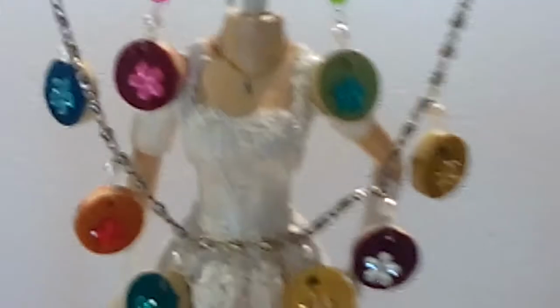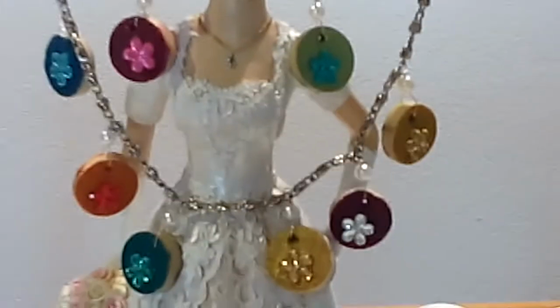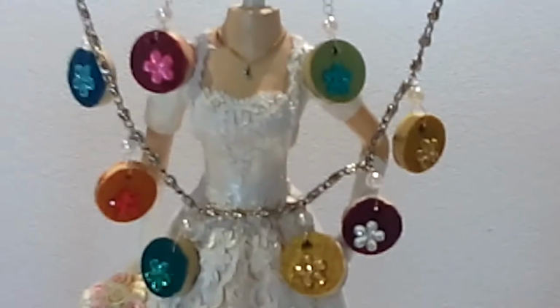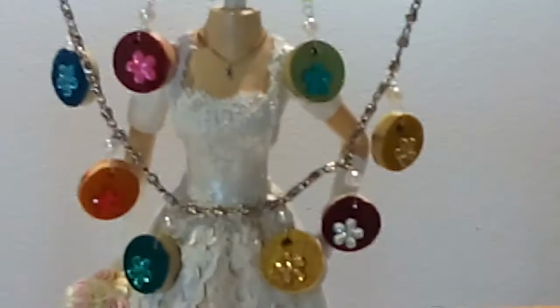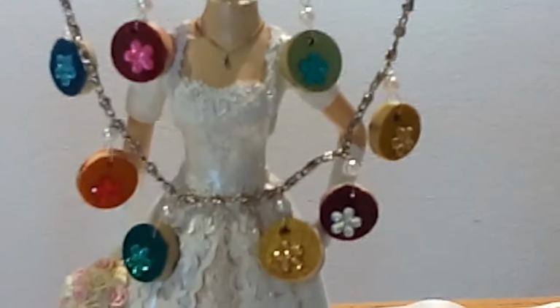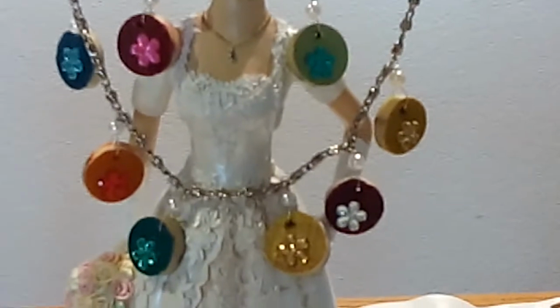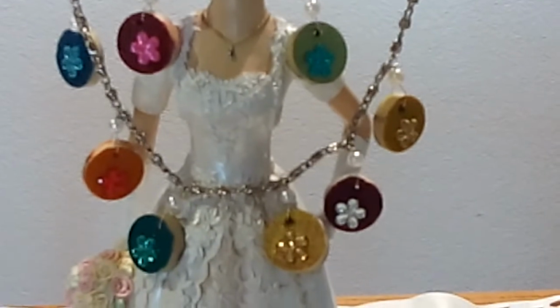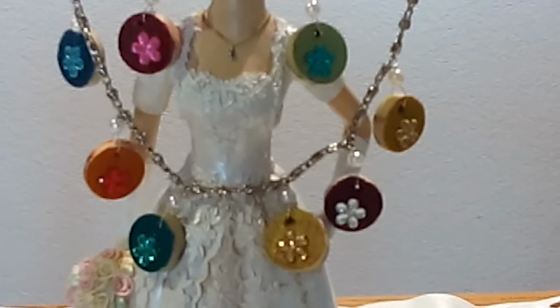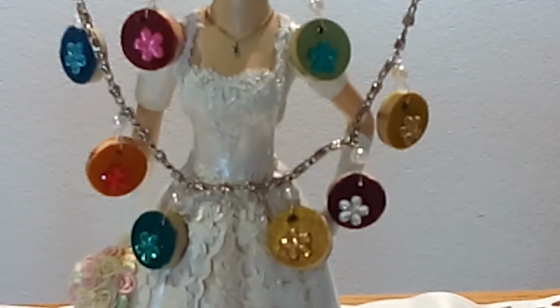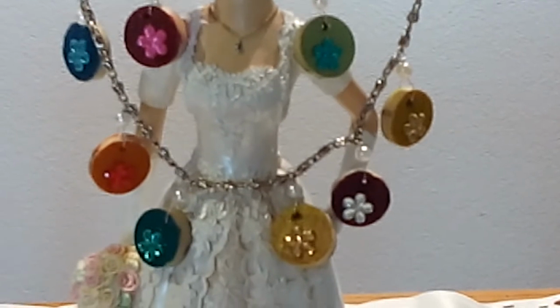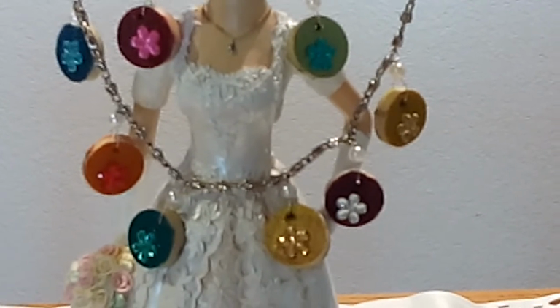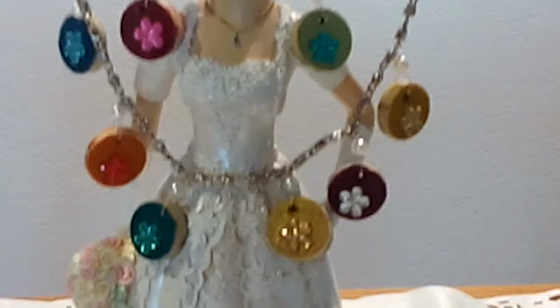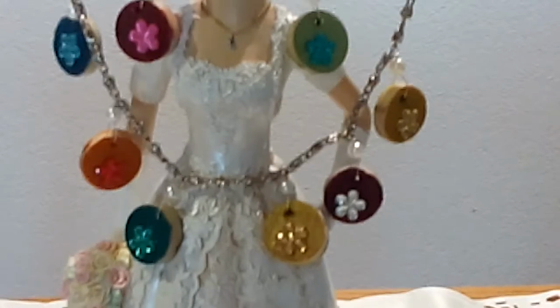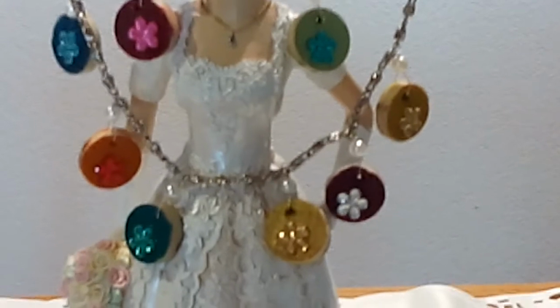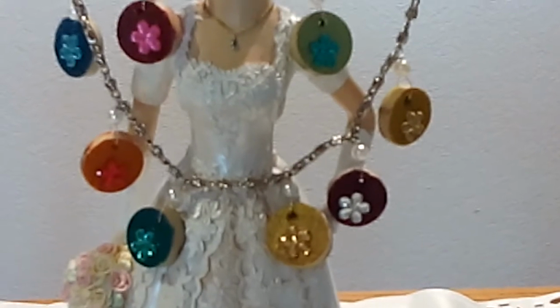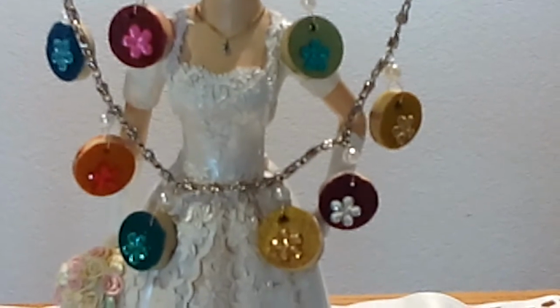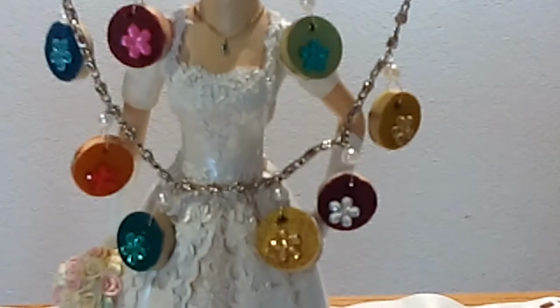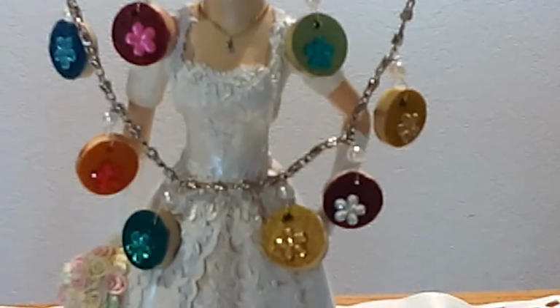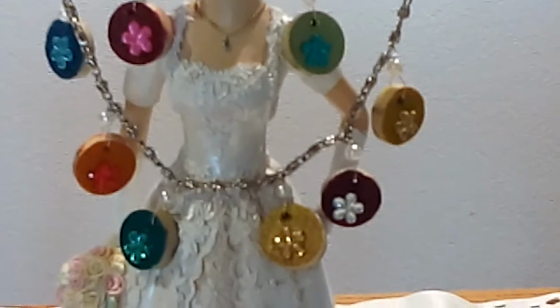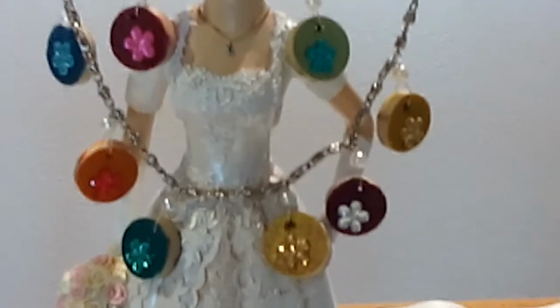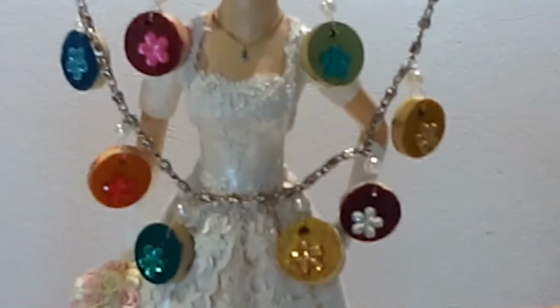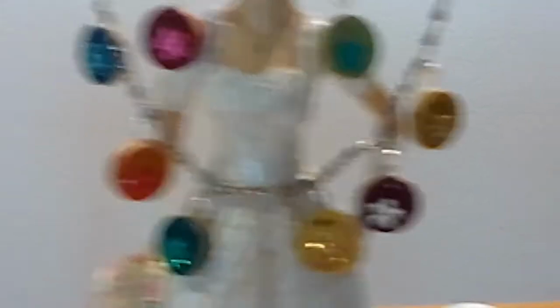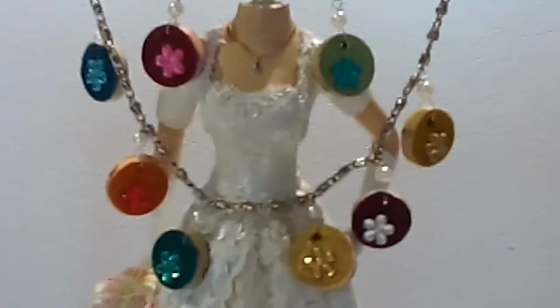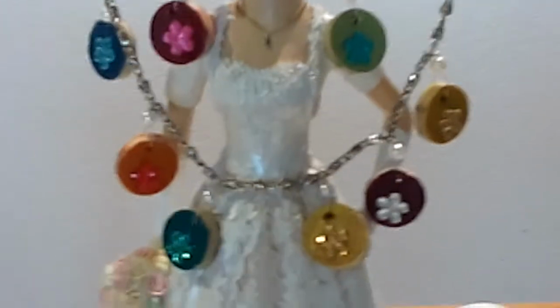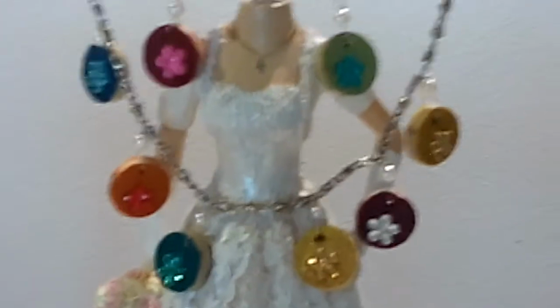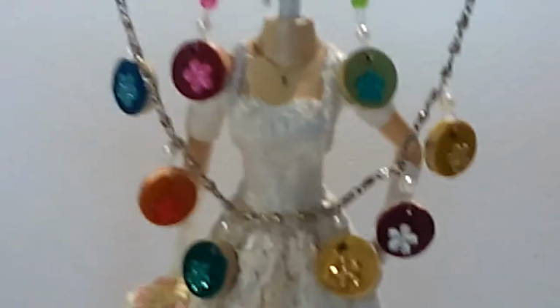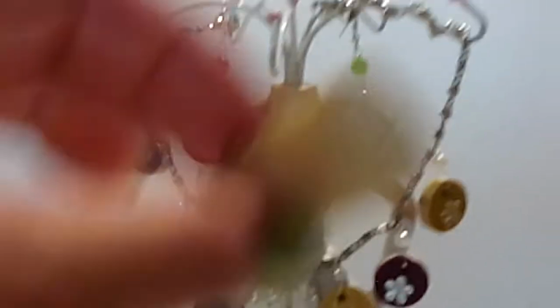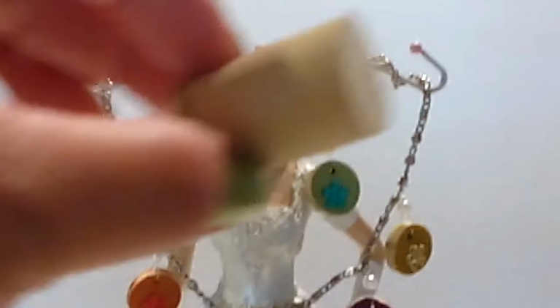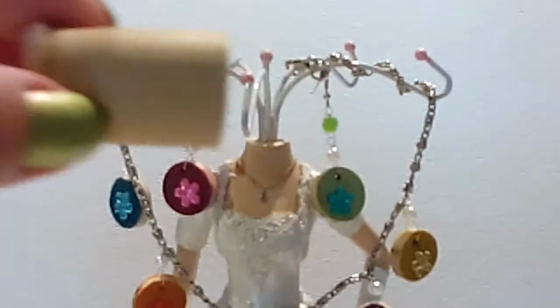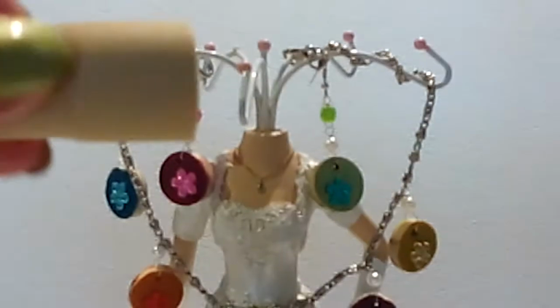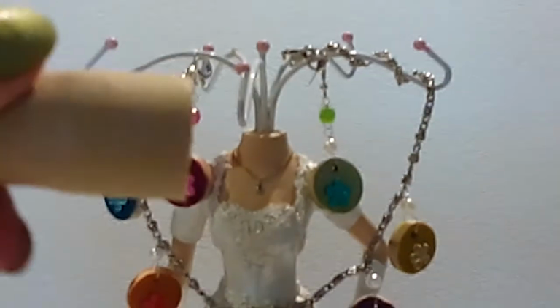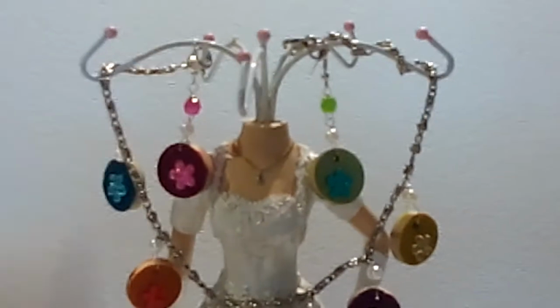Coming up next is the video tutorial on how to create this unique, beautiful necklace made from the cork of the bottle of wine.